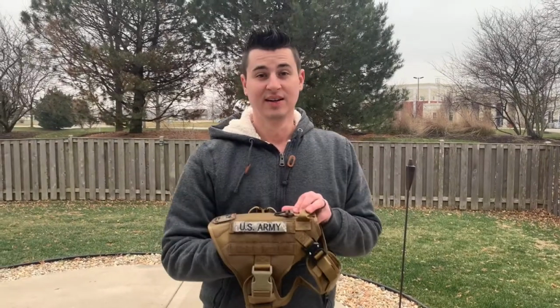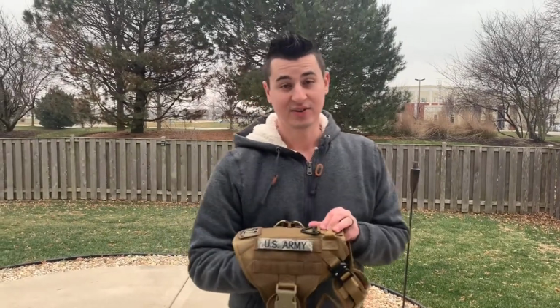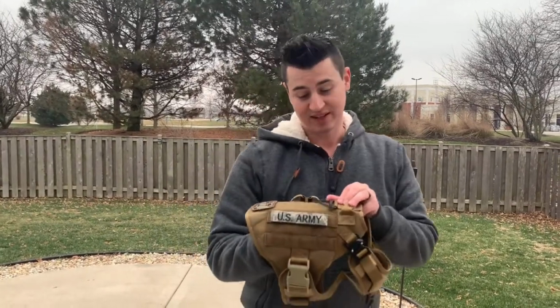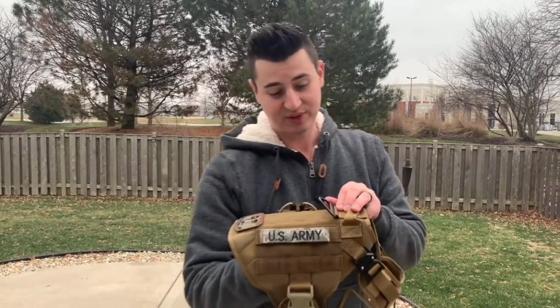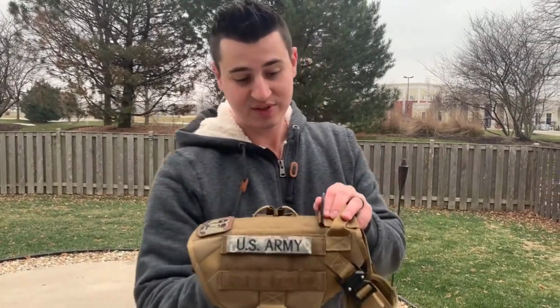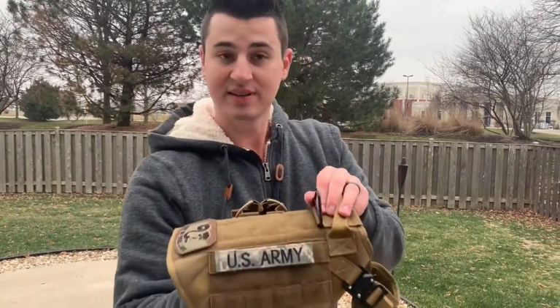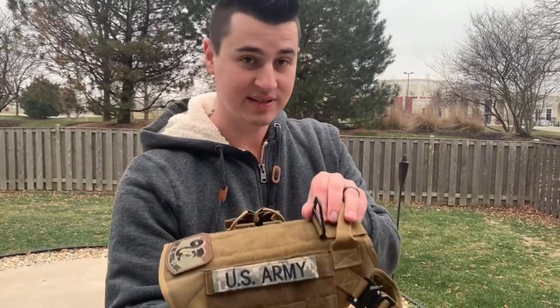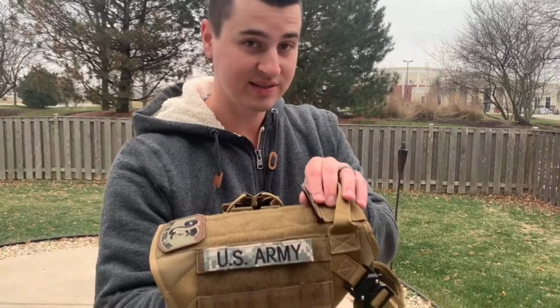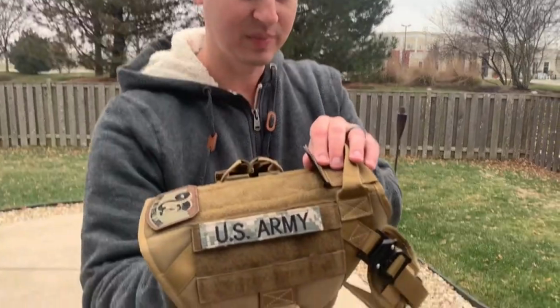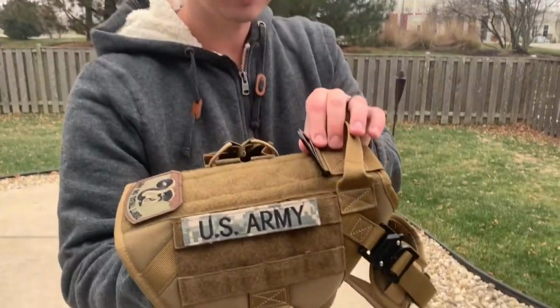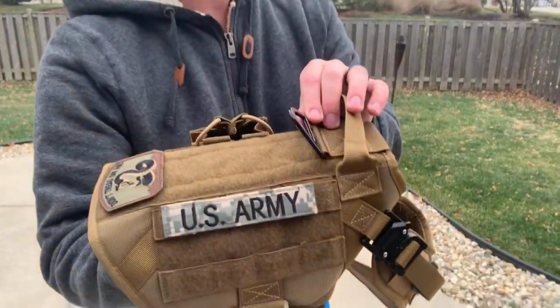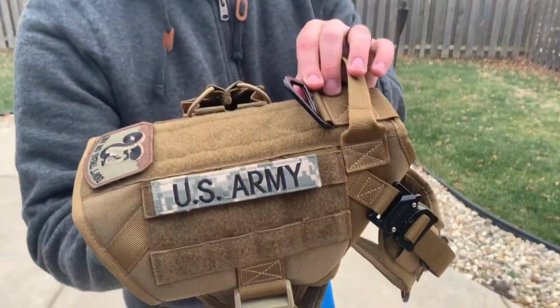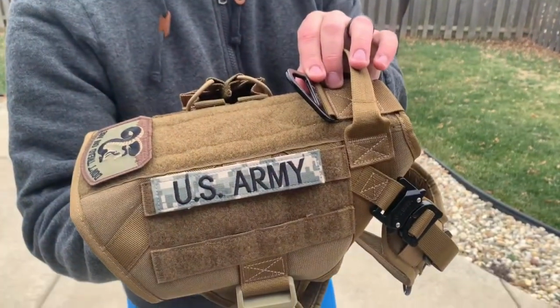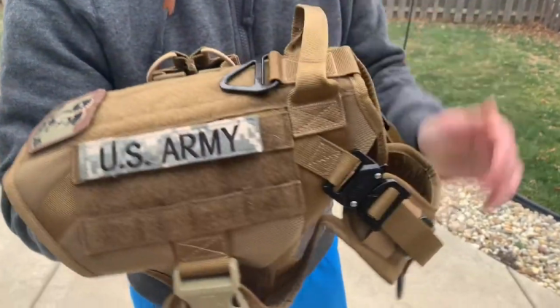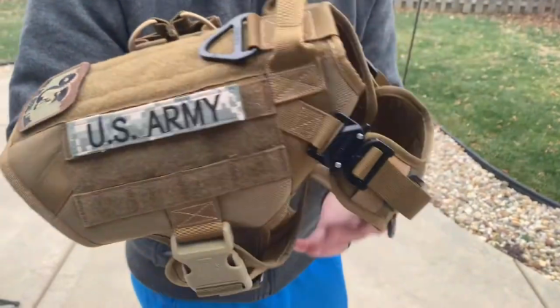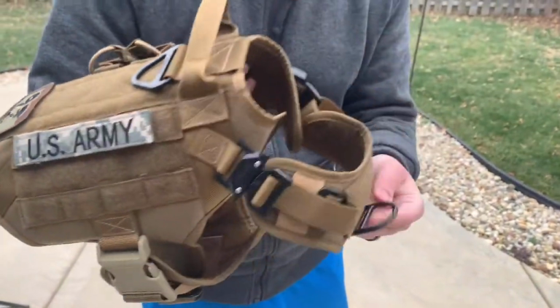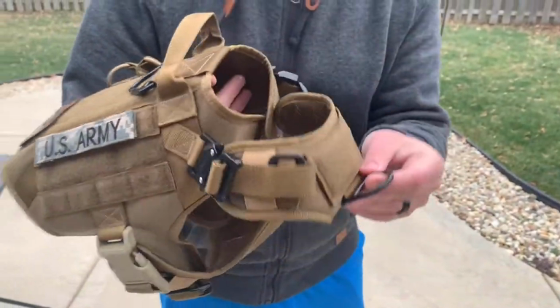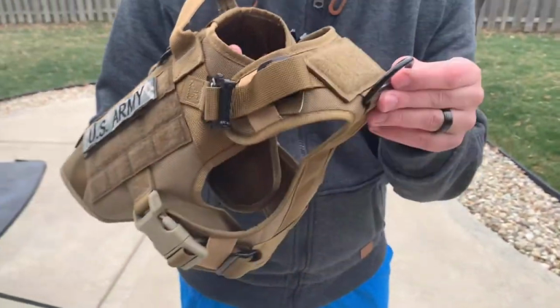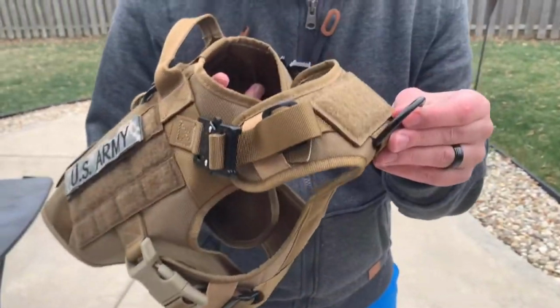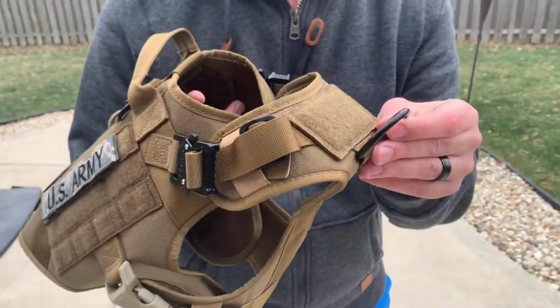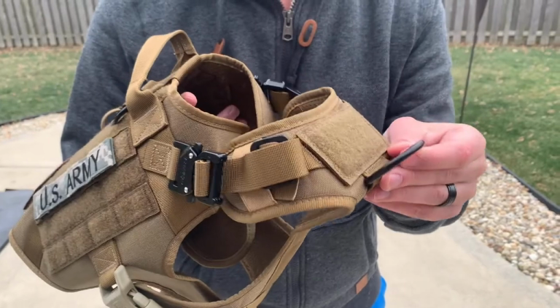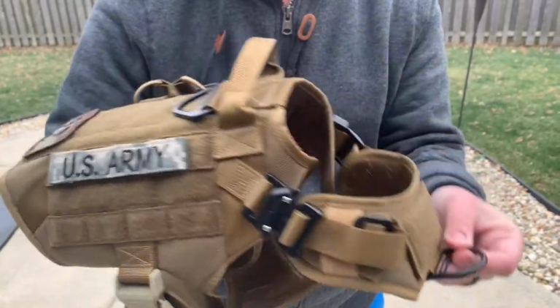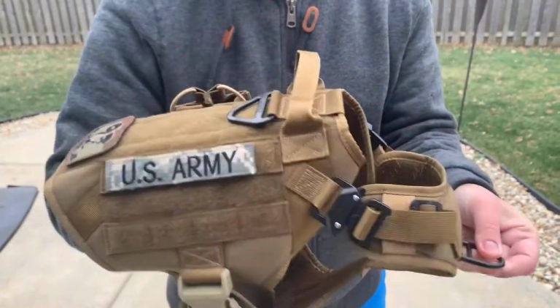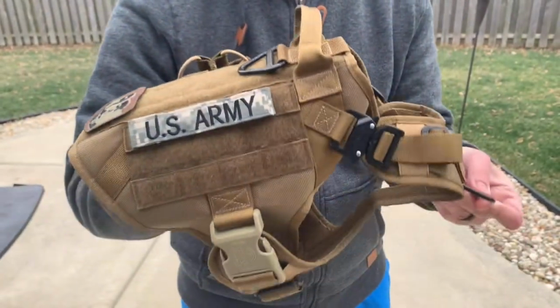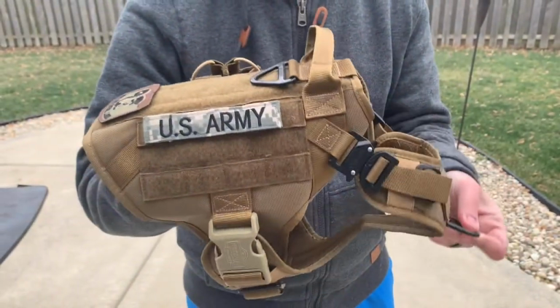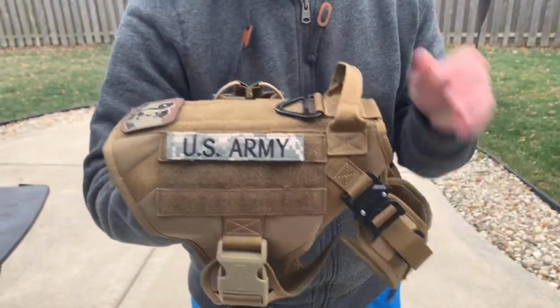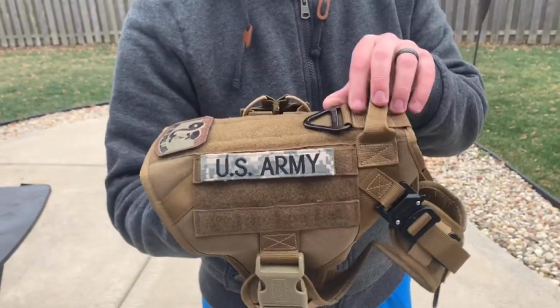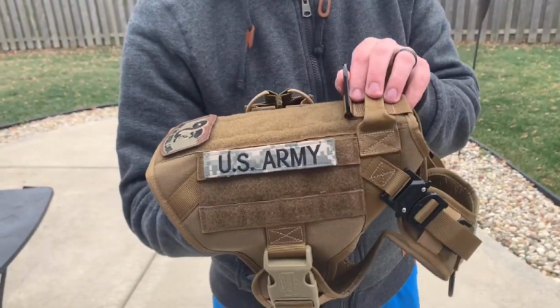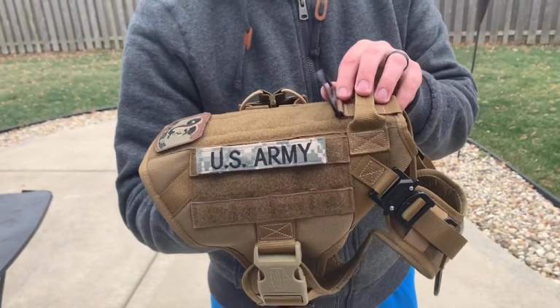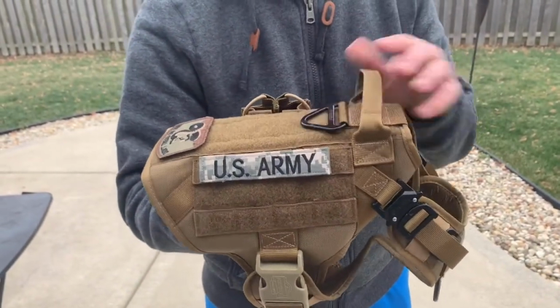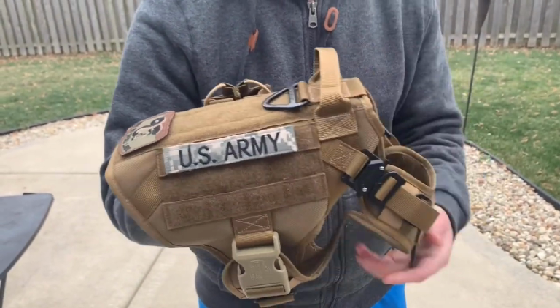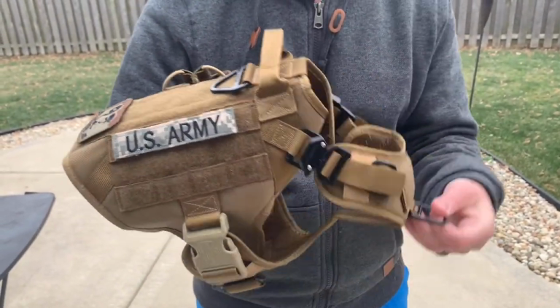If you look closely, this is the back lead buckle, and right here is the front lead buckle. Both are metal, so they're very strong as well — depending on how you're walking your dog, you have both options.